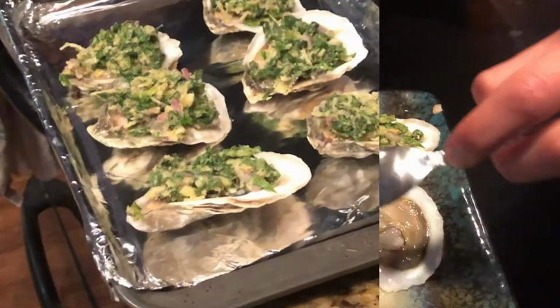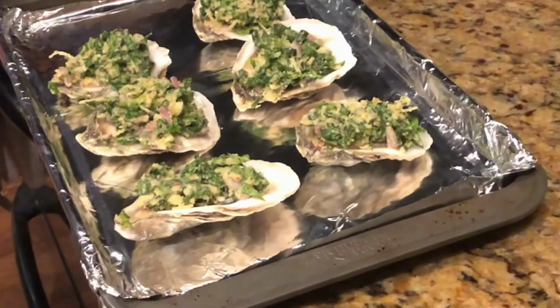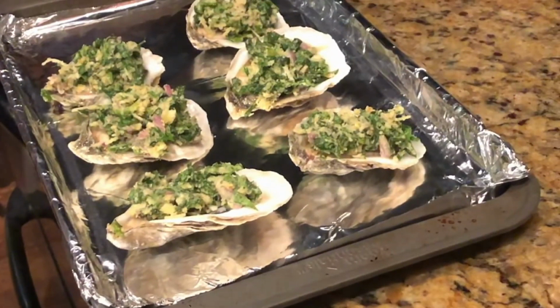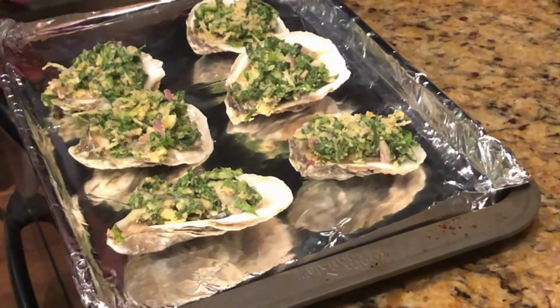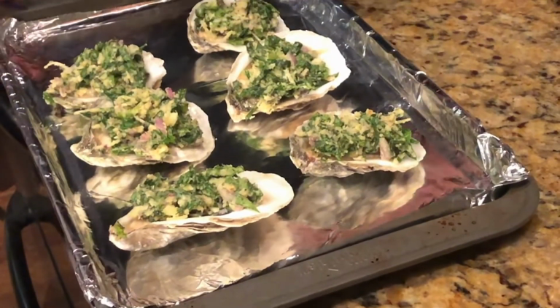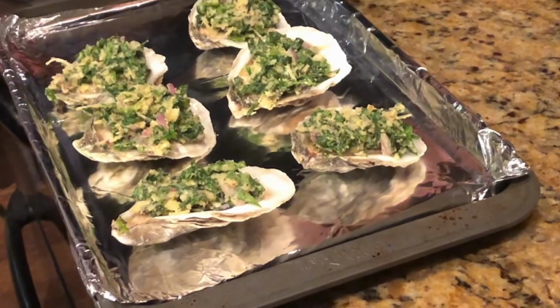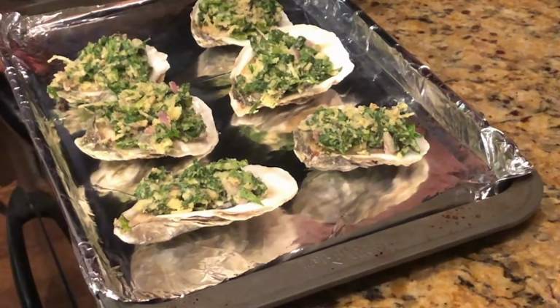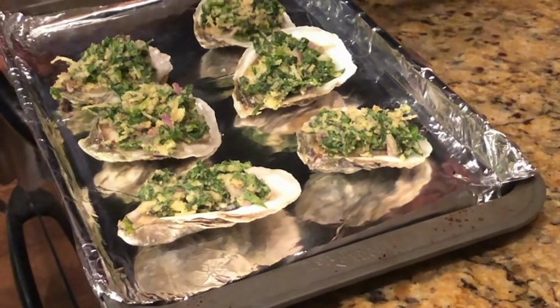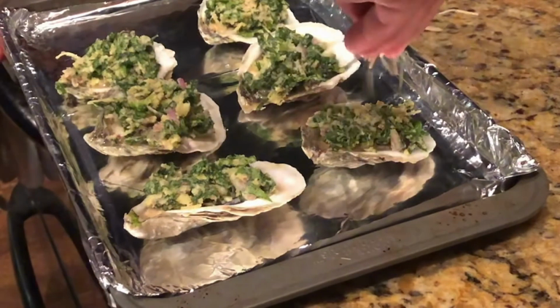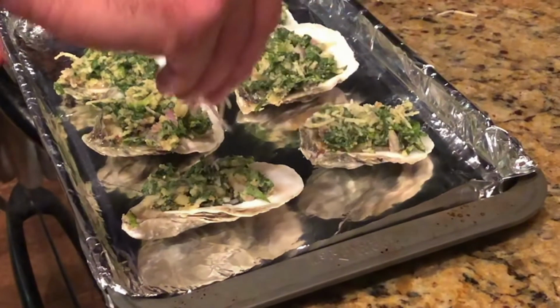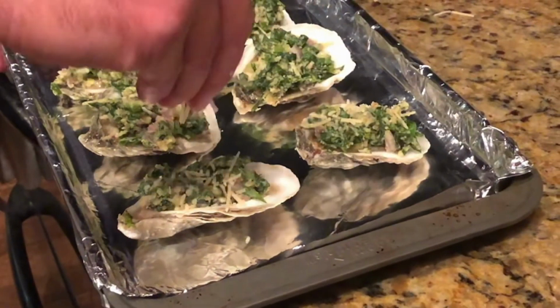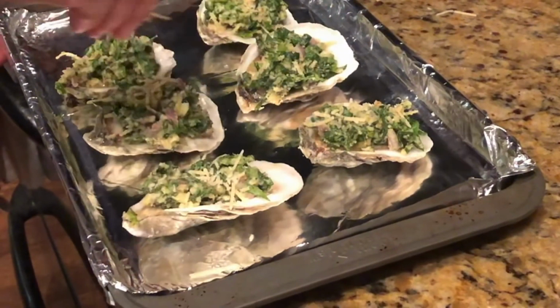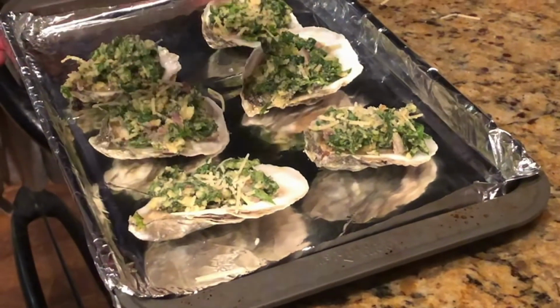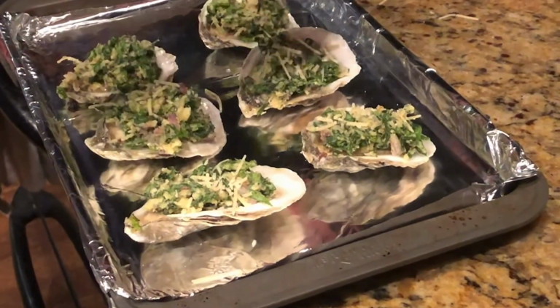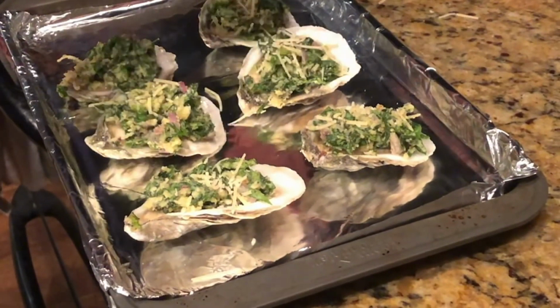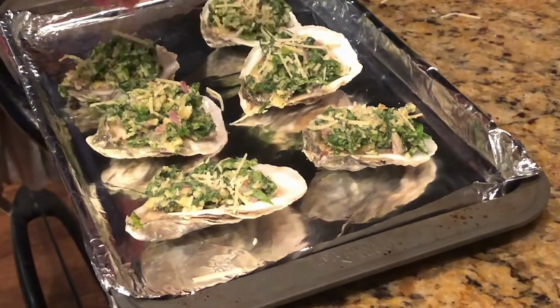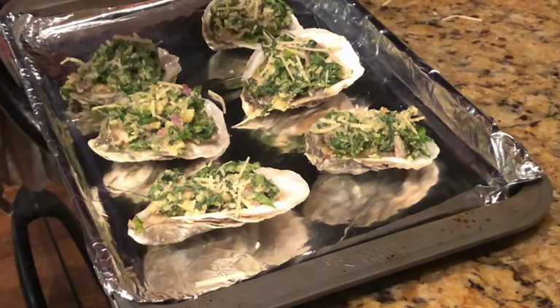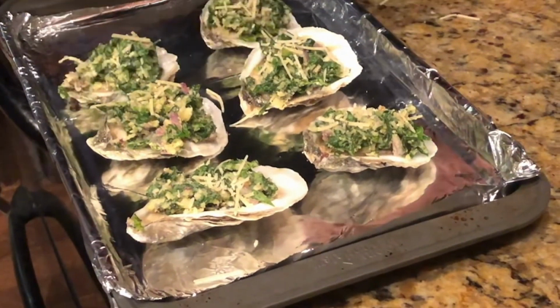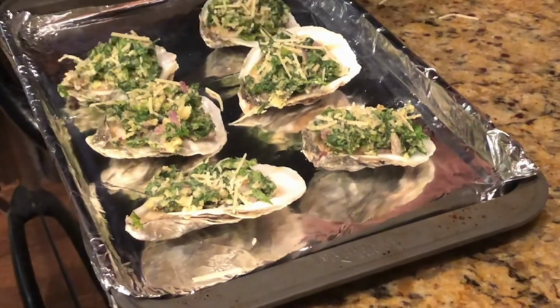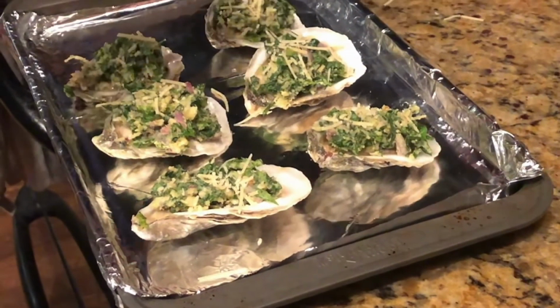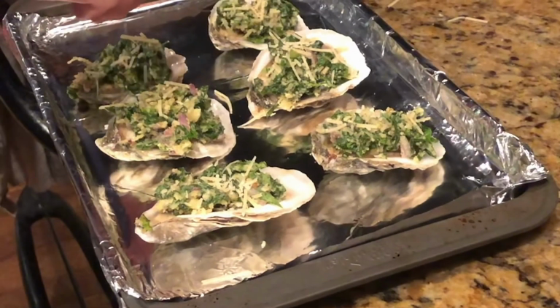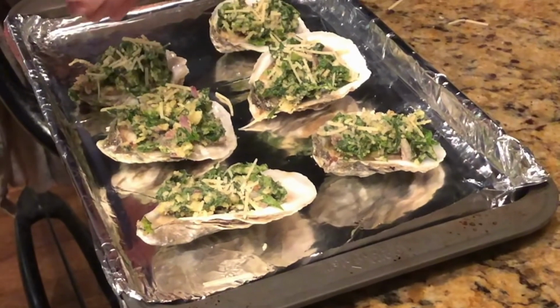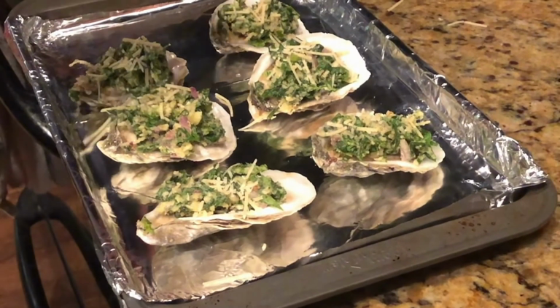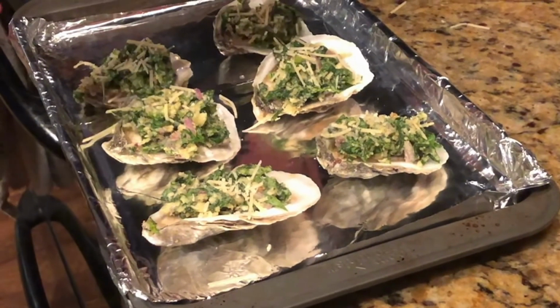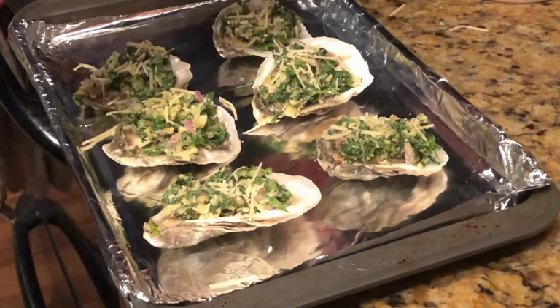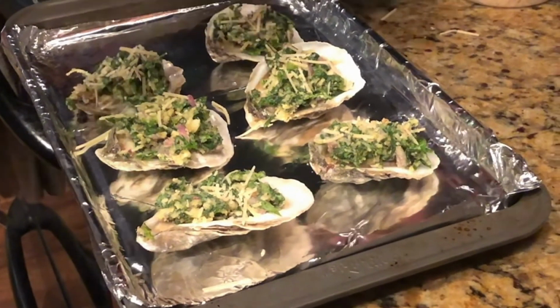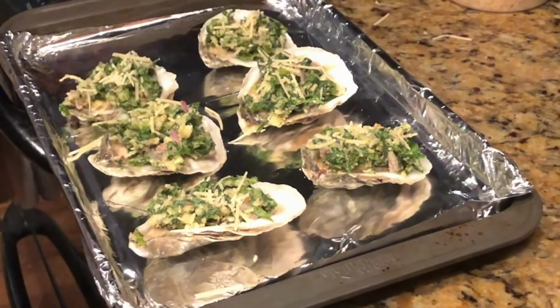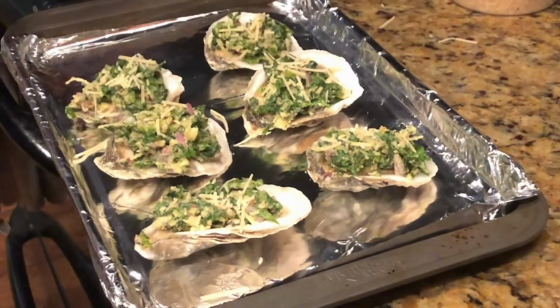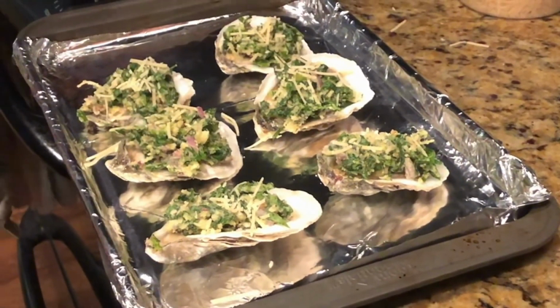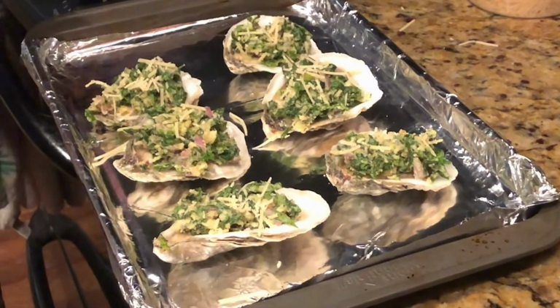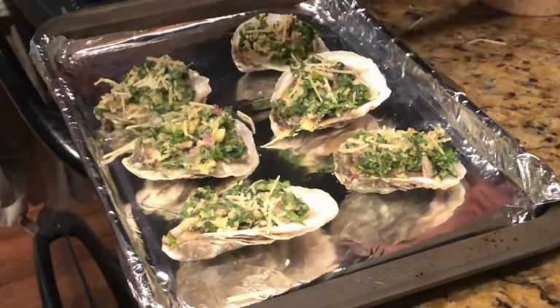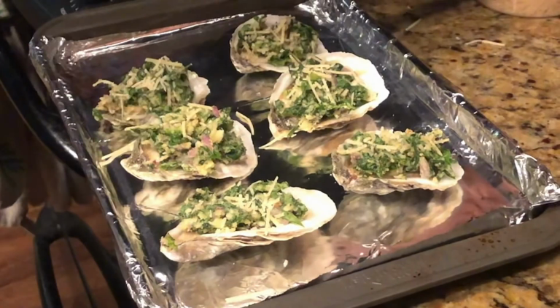Once you do that, you can put them on a tray and top them with a little bit of Parmesan. Then you're going to put them into the oven at 375 for about 15 minutes until they start looking a little golden brown and a little bubbly.